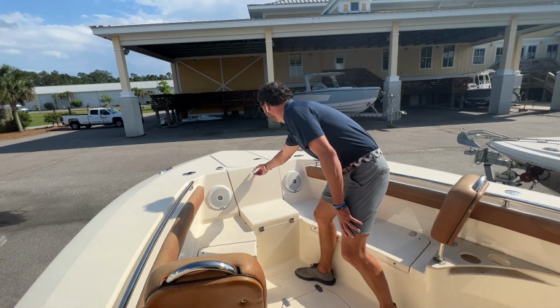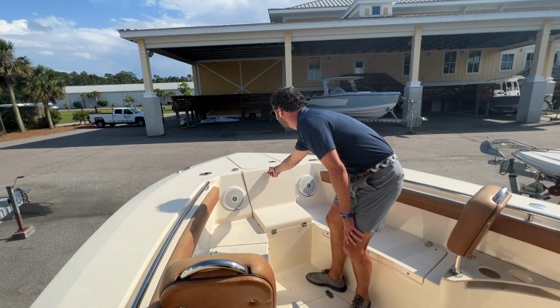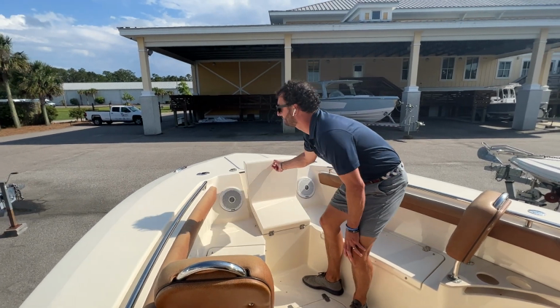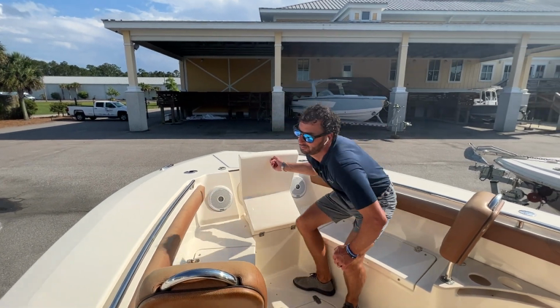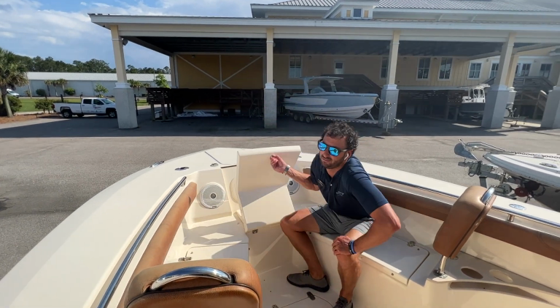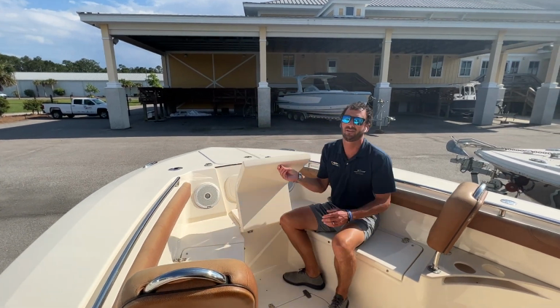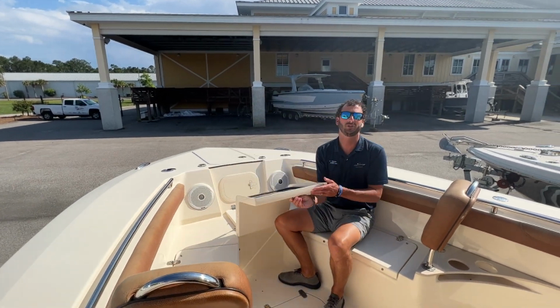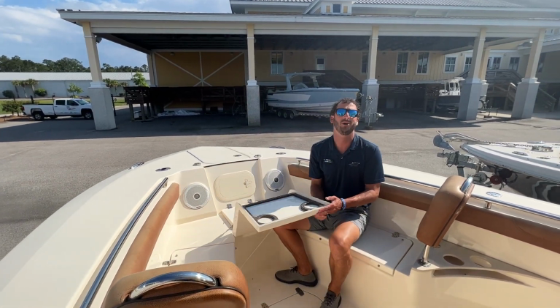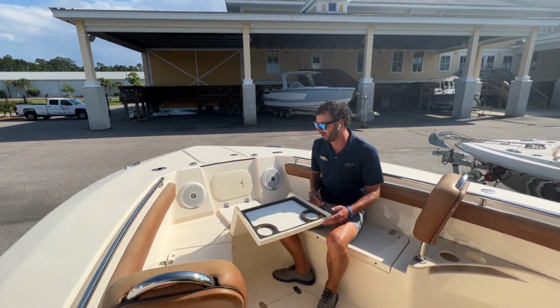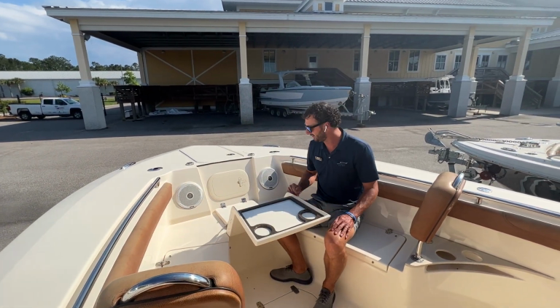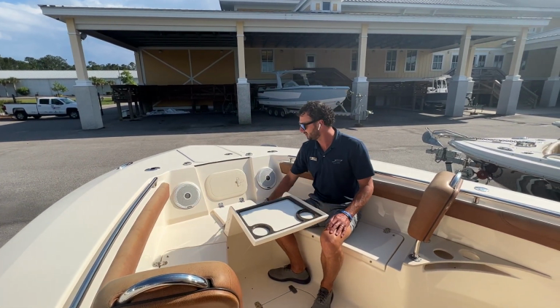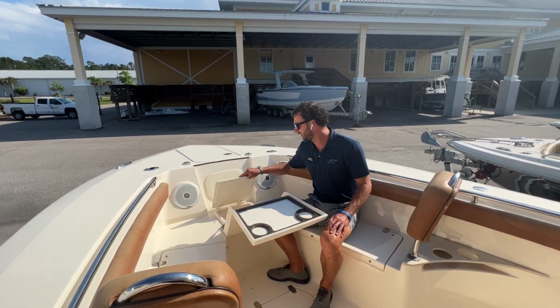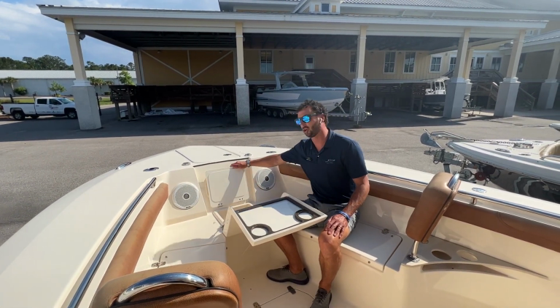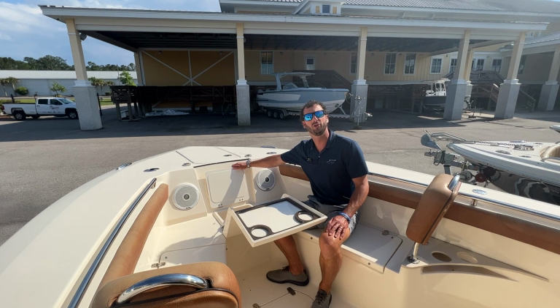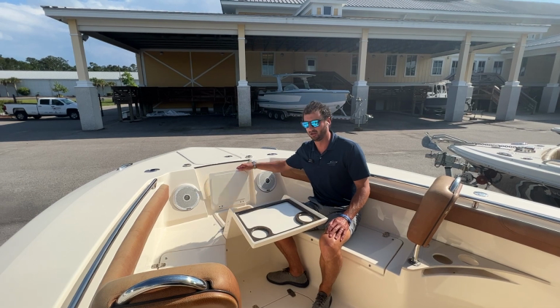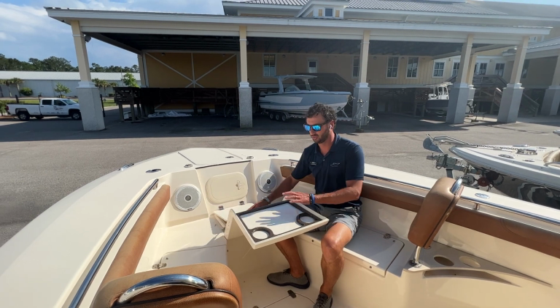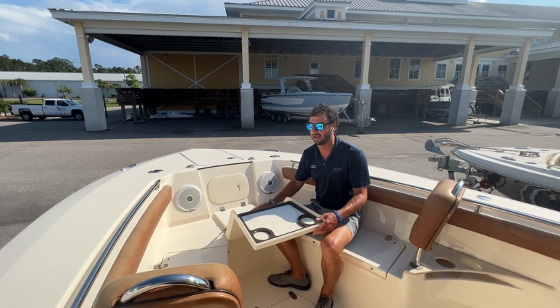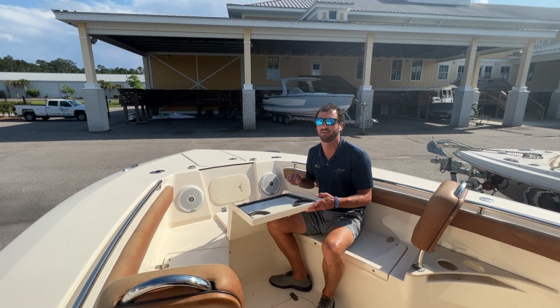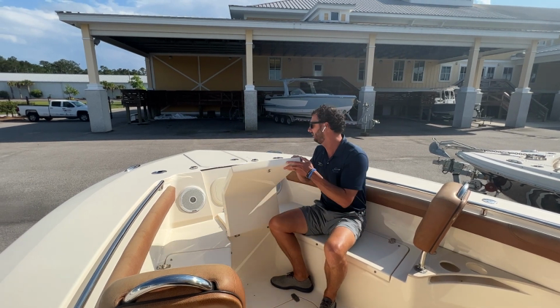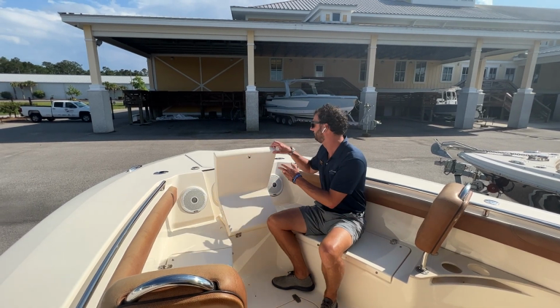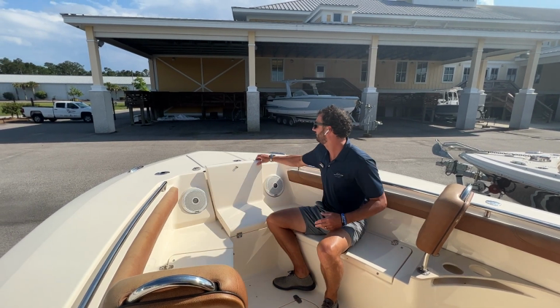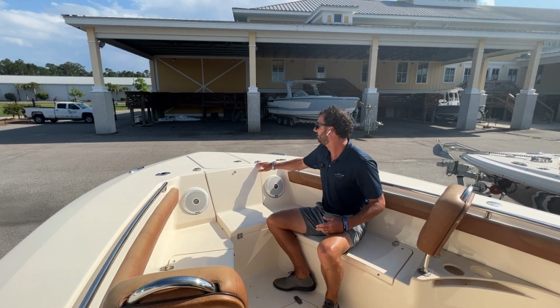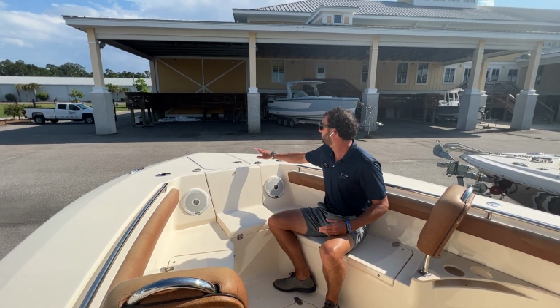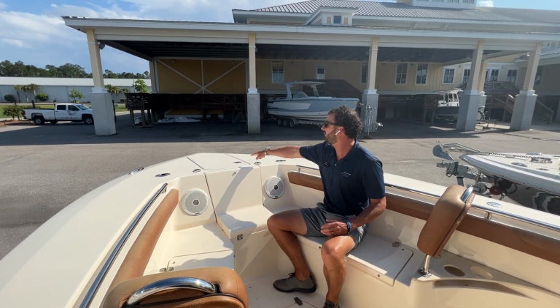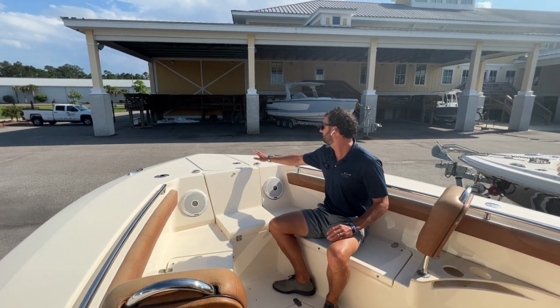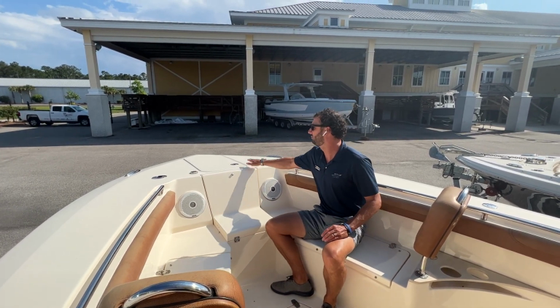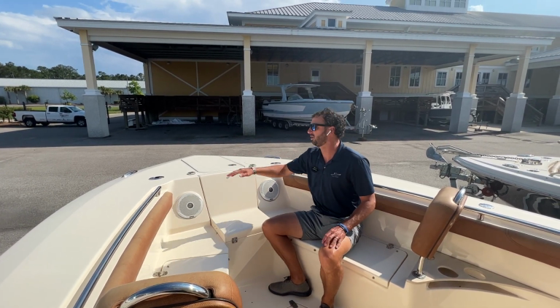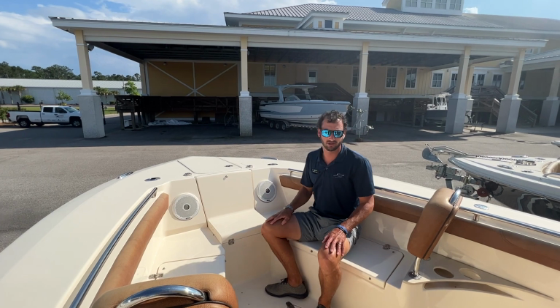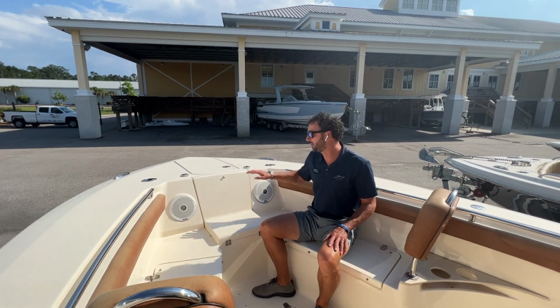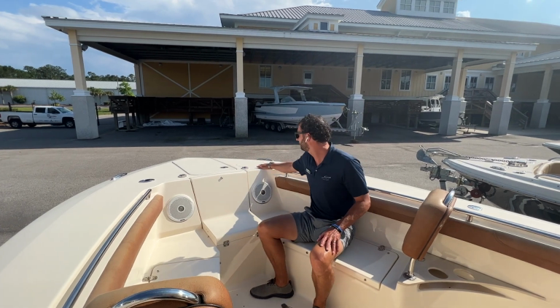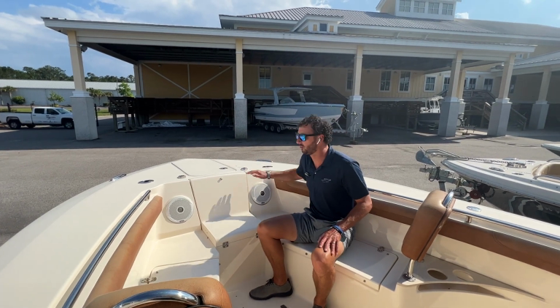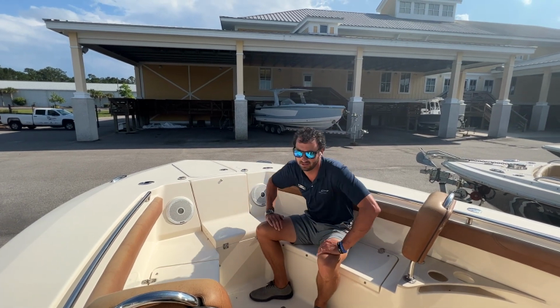Here in the front is my favorite part — my wife calls this the mimosa bar. It's got a little cooler down below as well as a table that flips out. We also have the windlass and push buttons there for the windlass system.